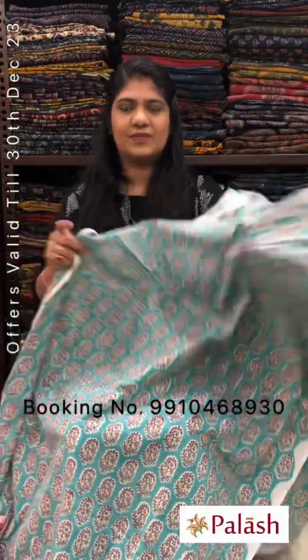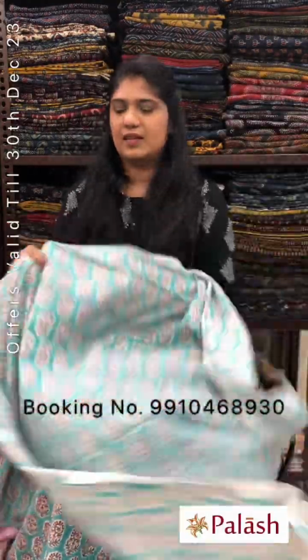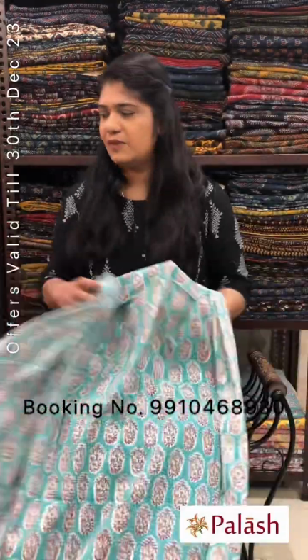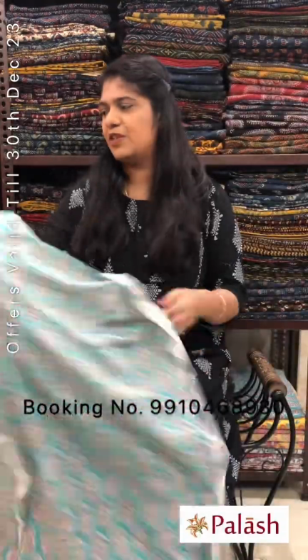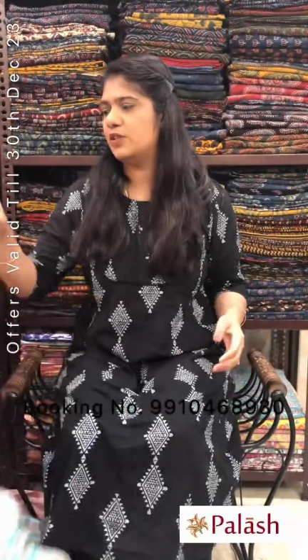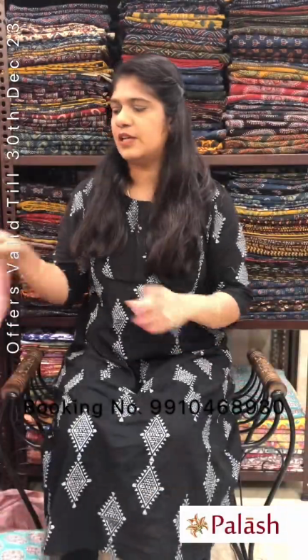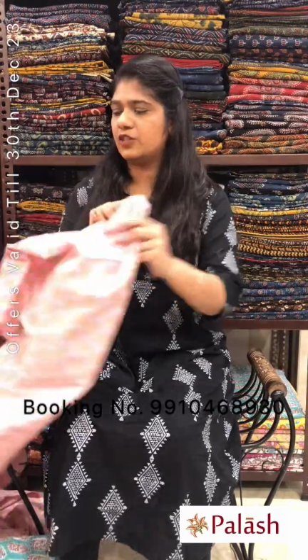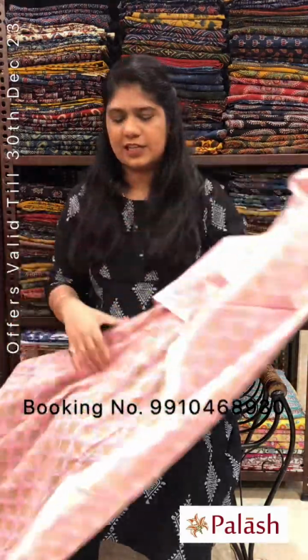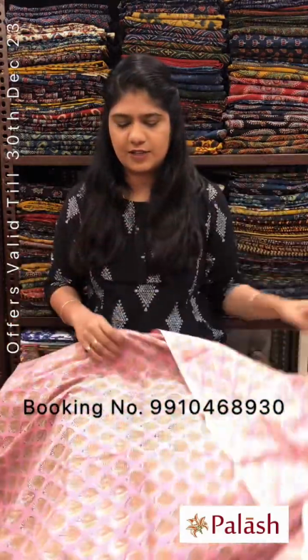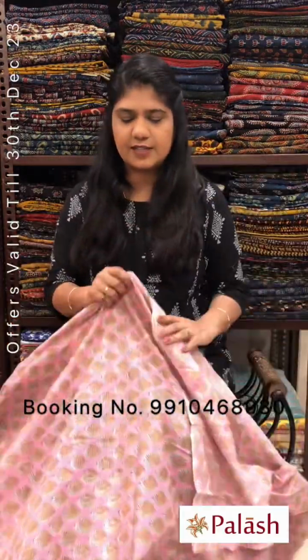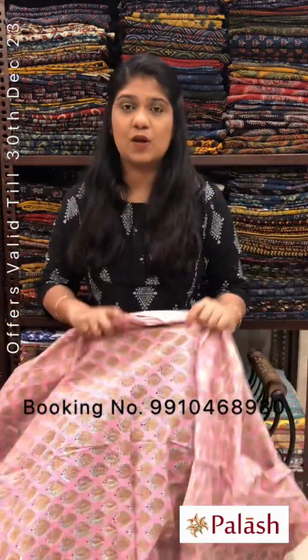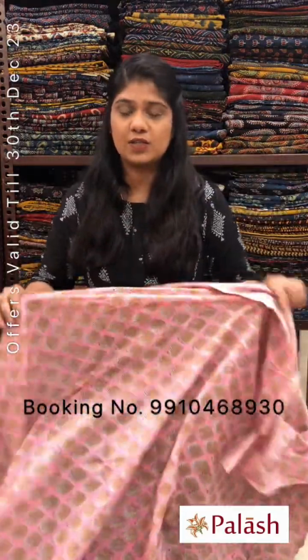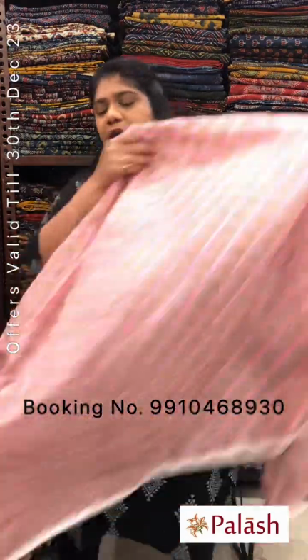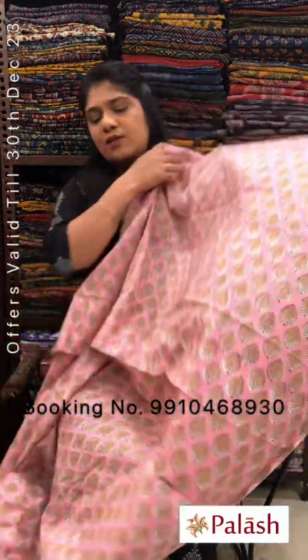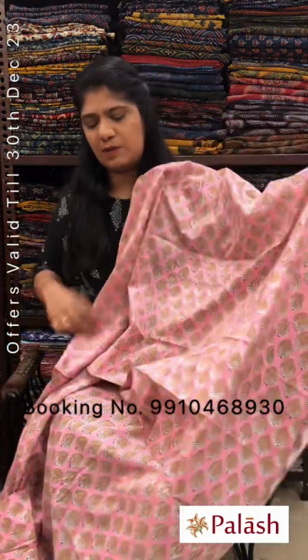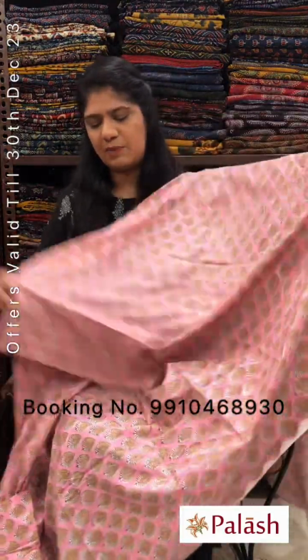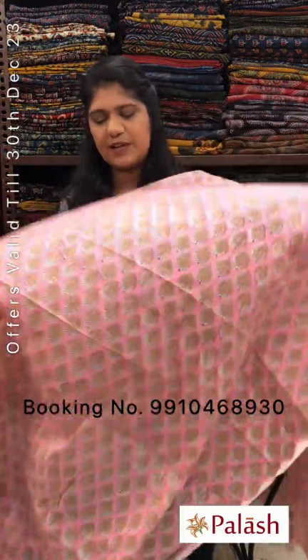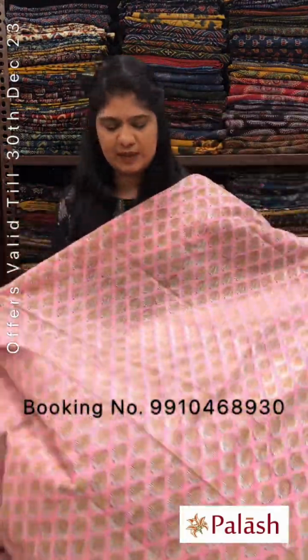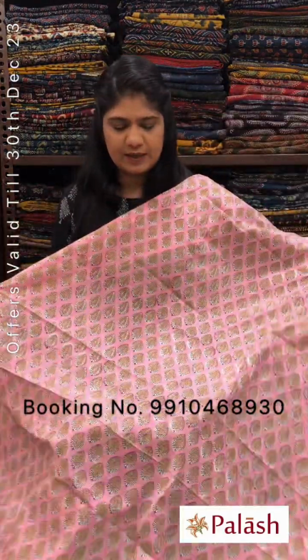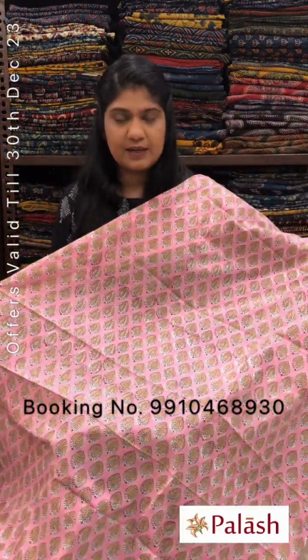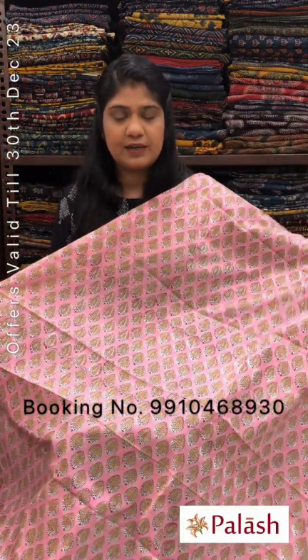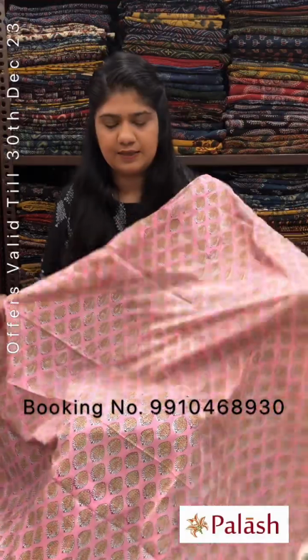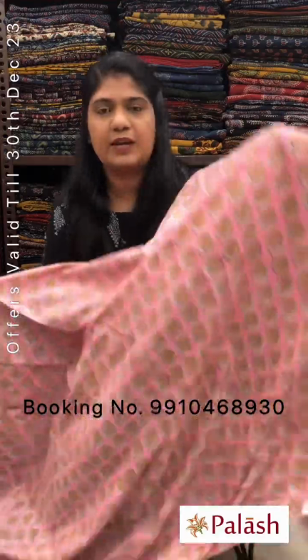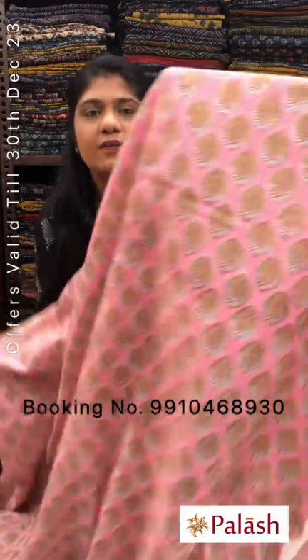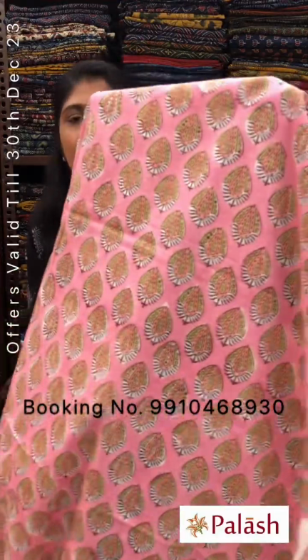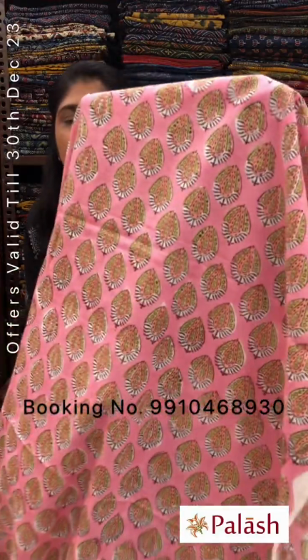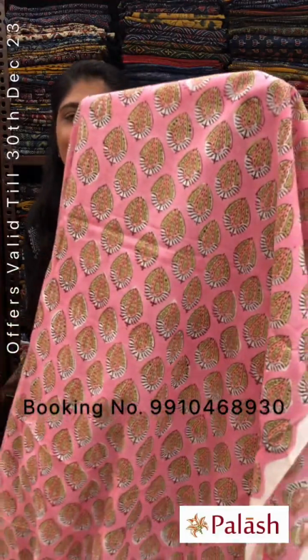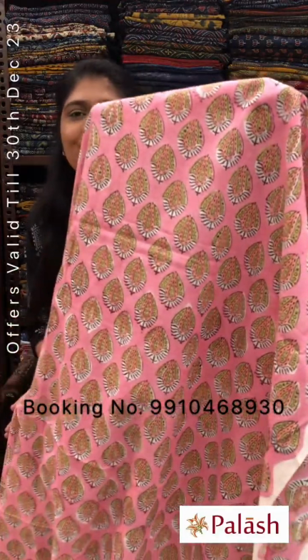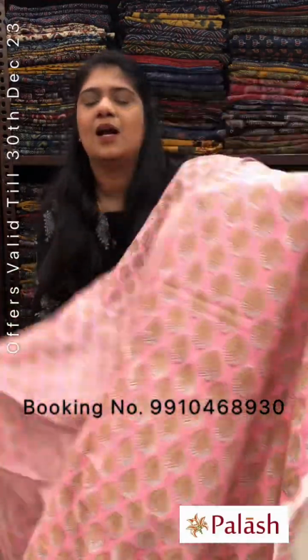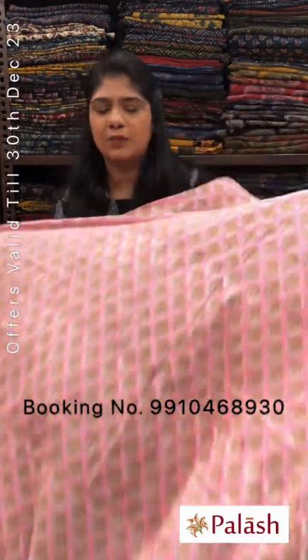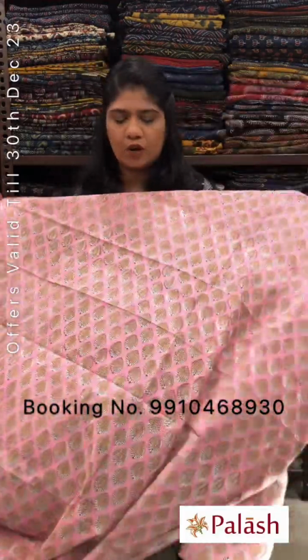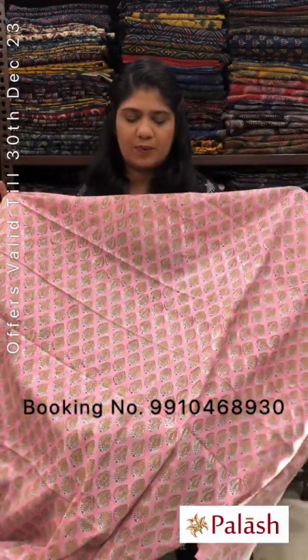All these fabrics are suitable for shirts, dresses, and blouses. This is the pink color with all-over booty design — 100% cotton fabric.